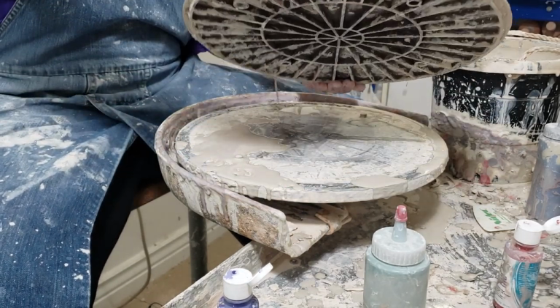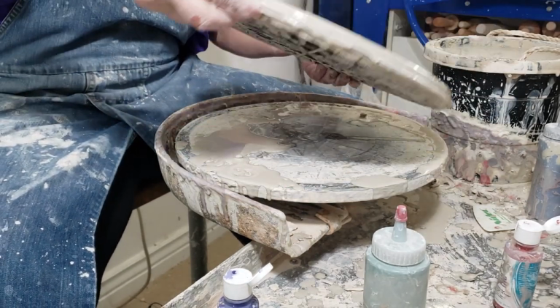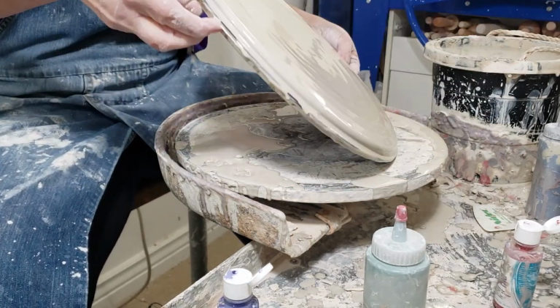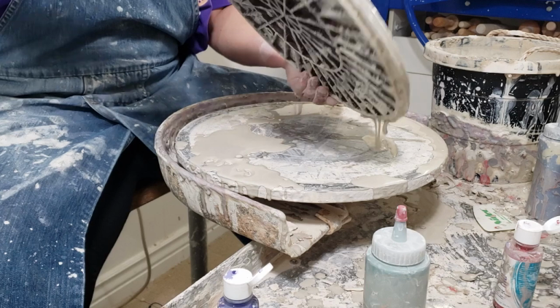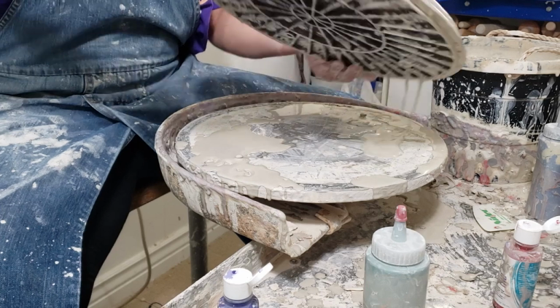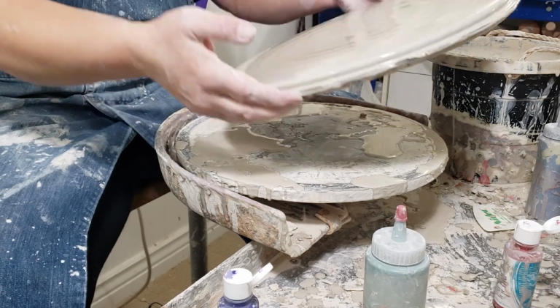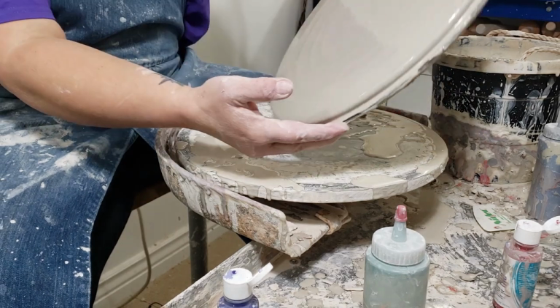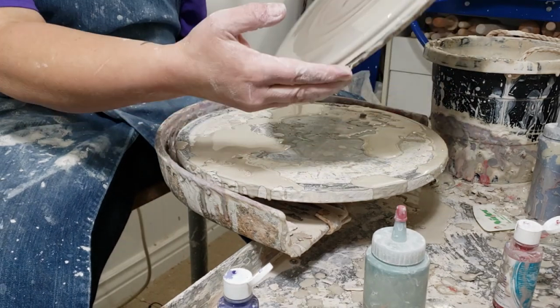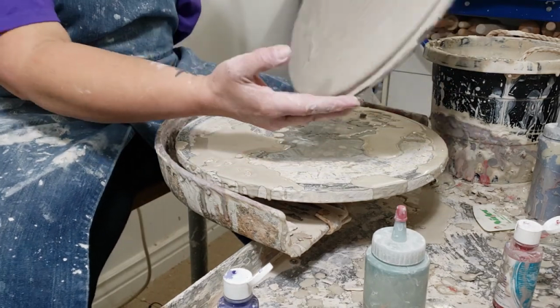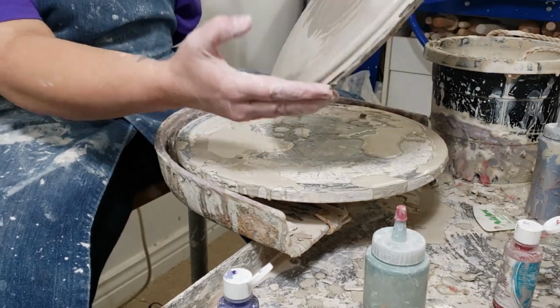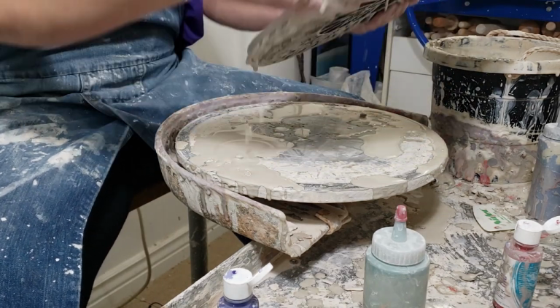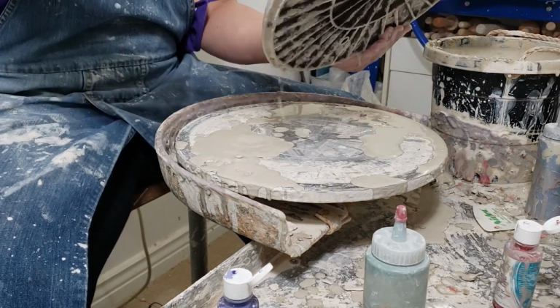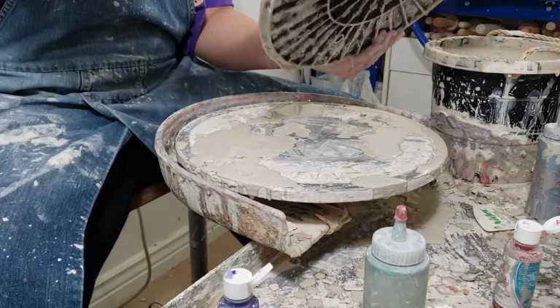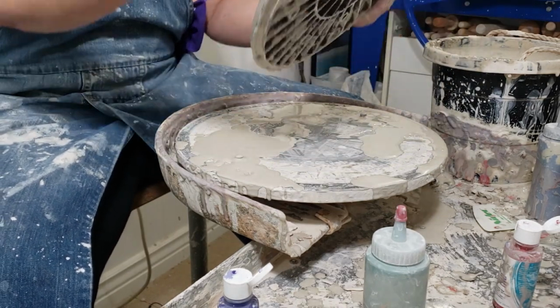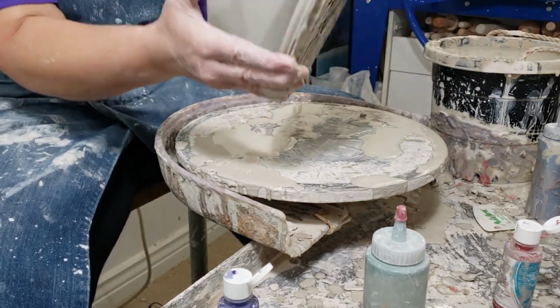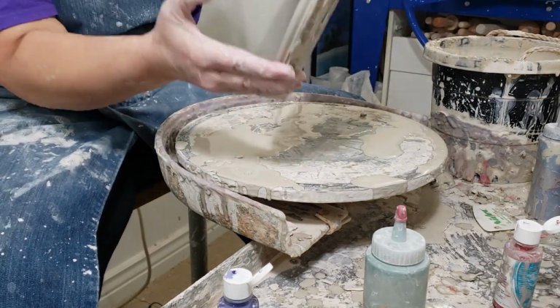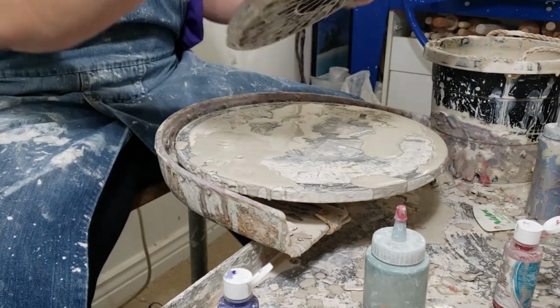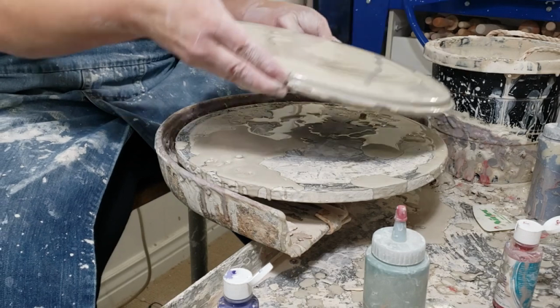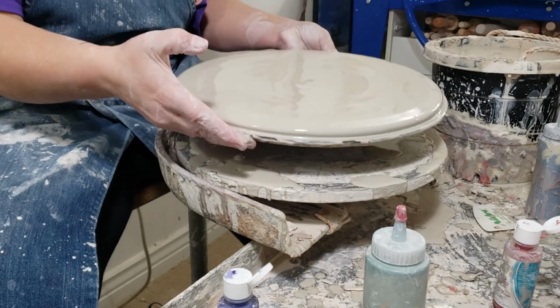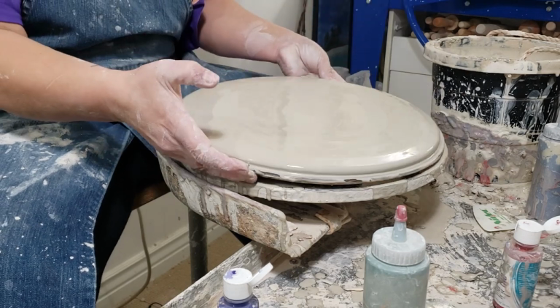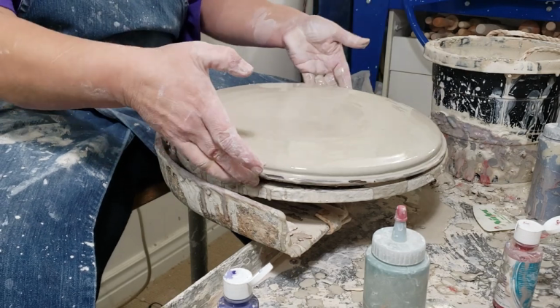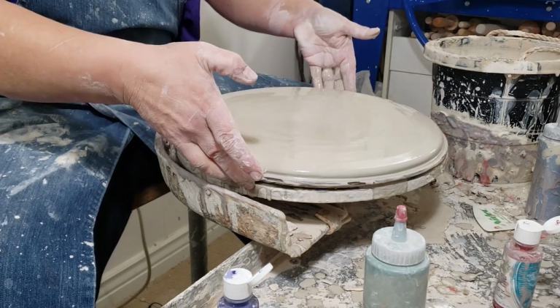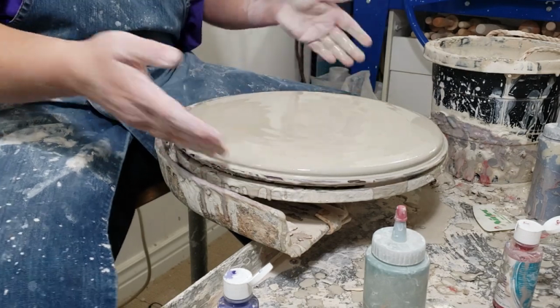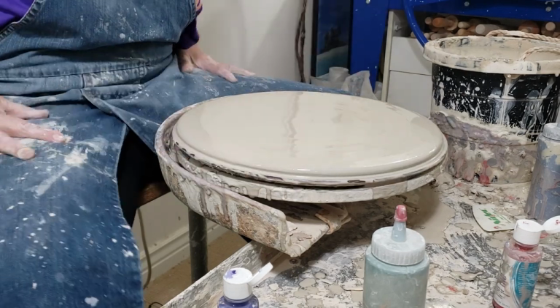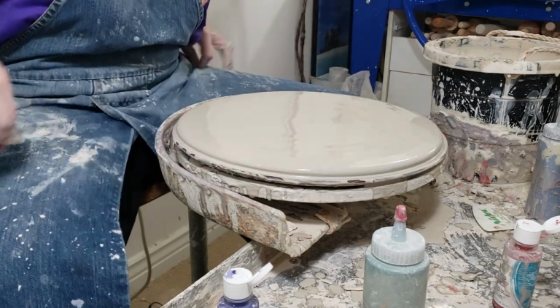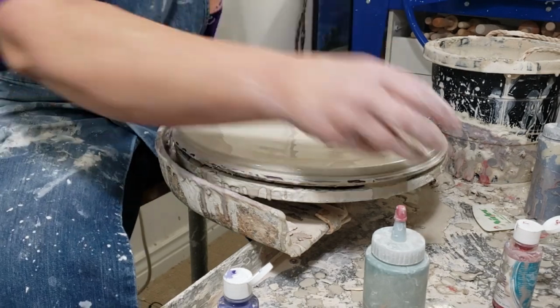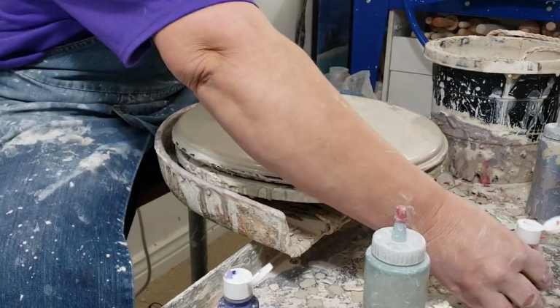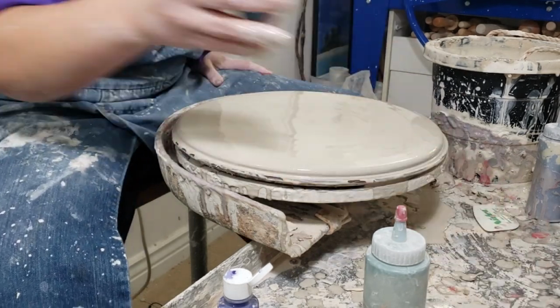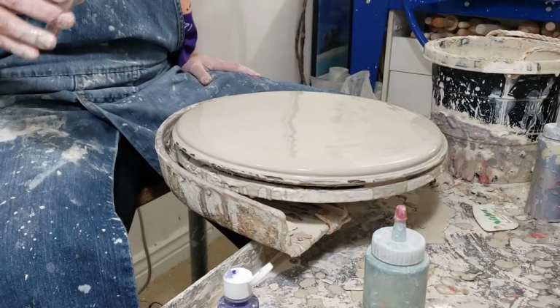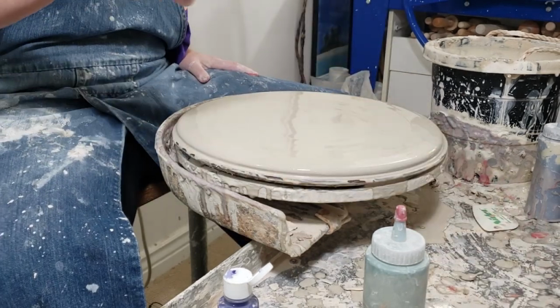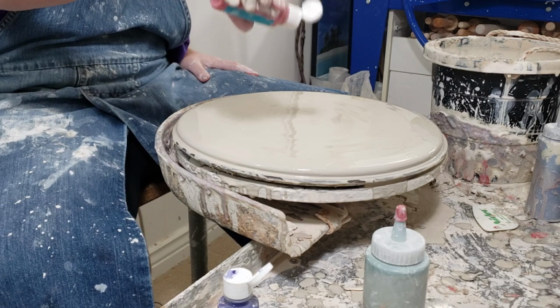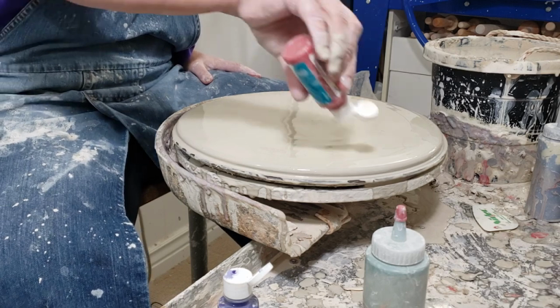Is it going to stick to your bat? Yeah, I'll have to clean it off. The bat right now, the pottery is stuck down. But how are you going to get it off? That's a lot to get off. So you want red and black? Yeah, do red and black.